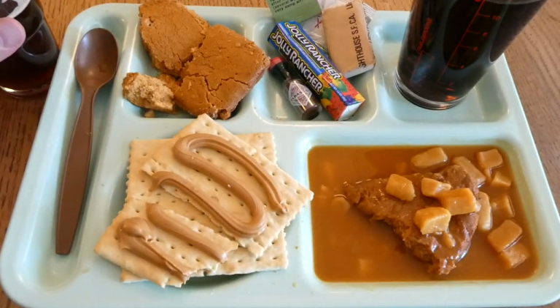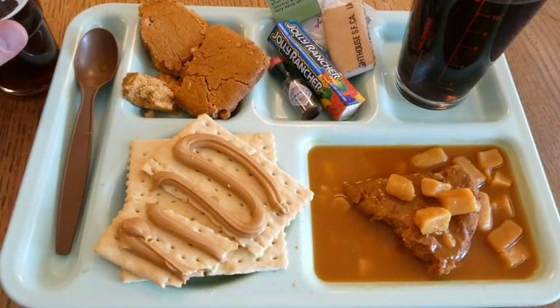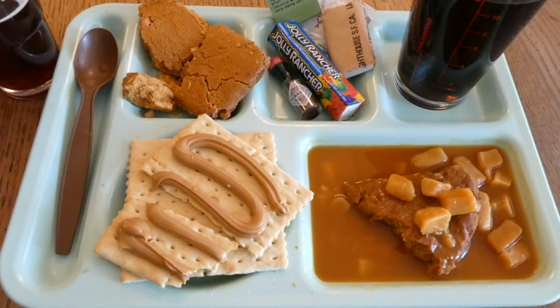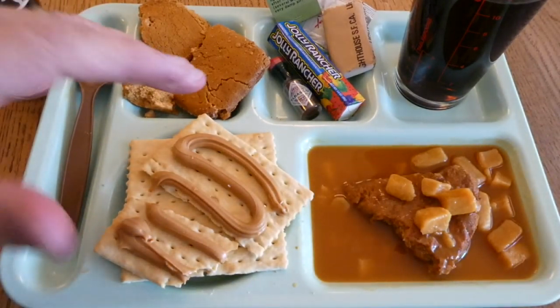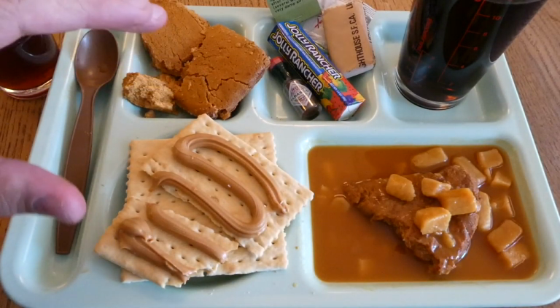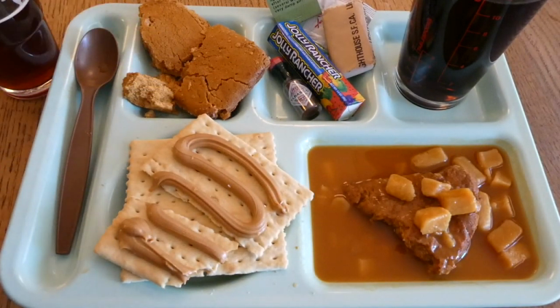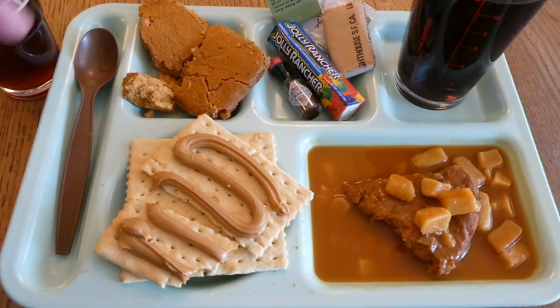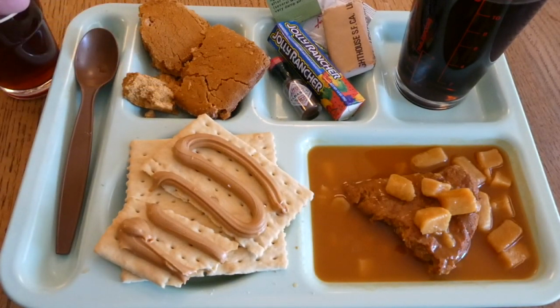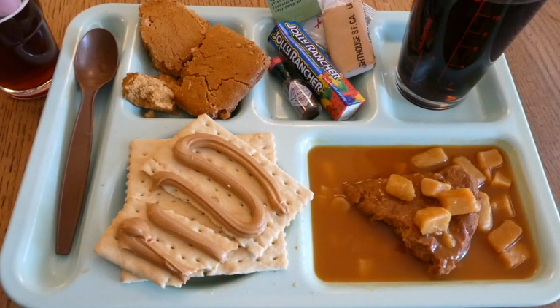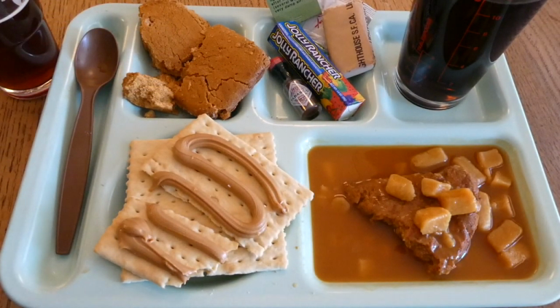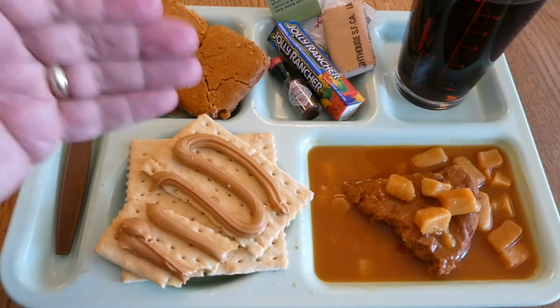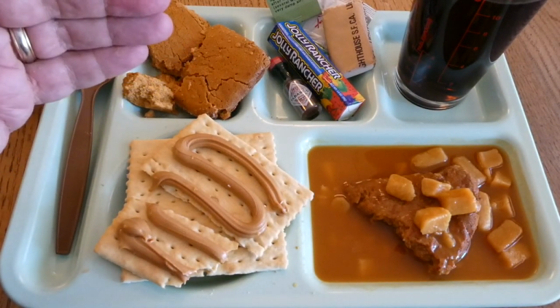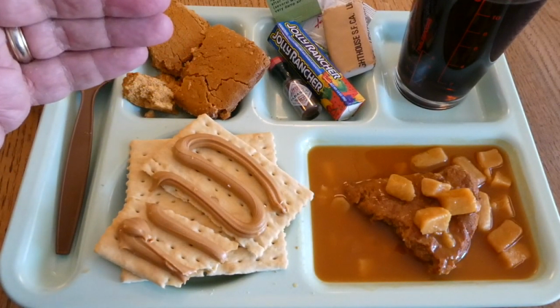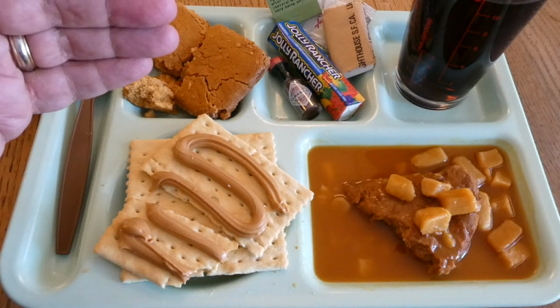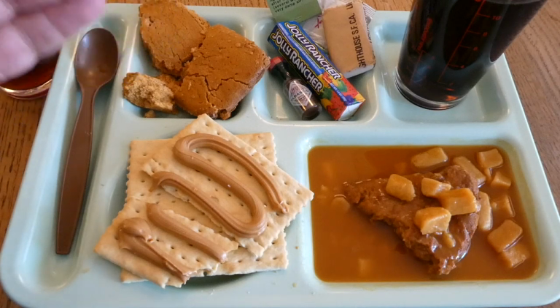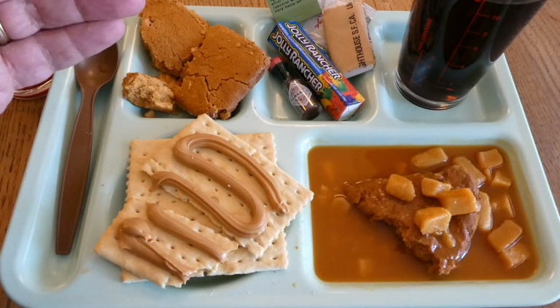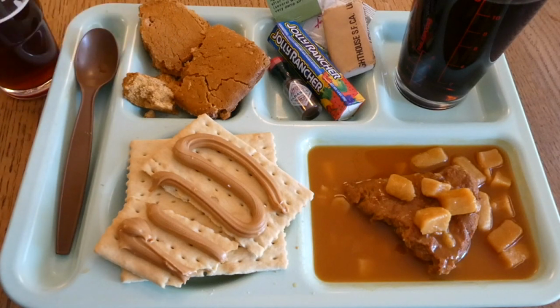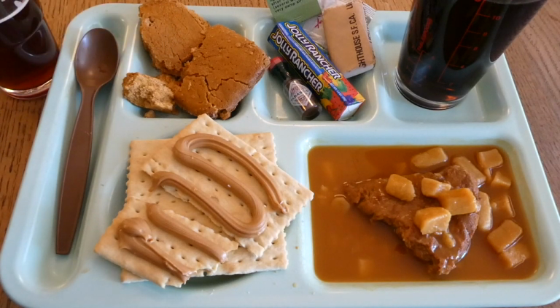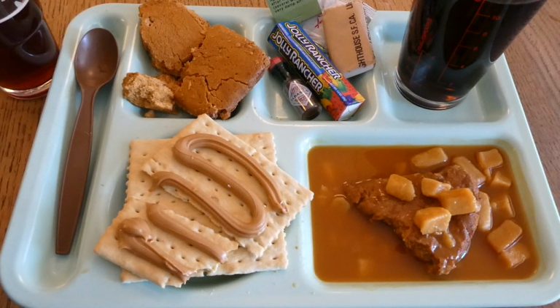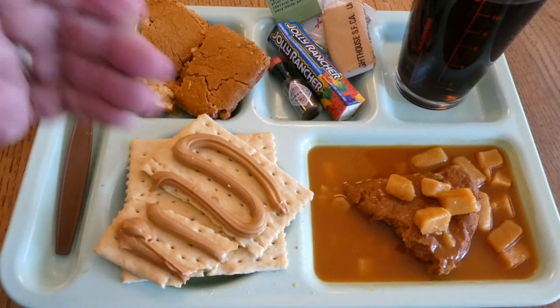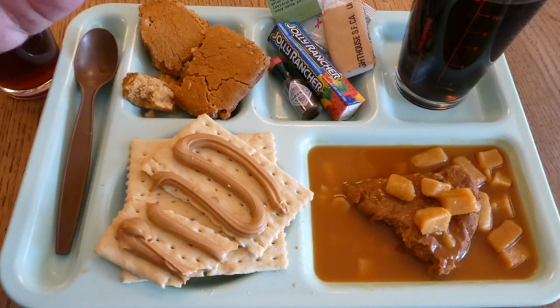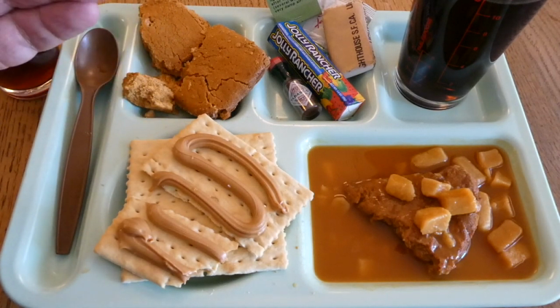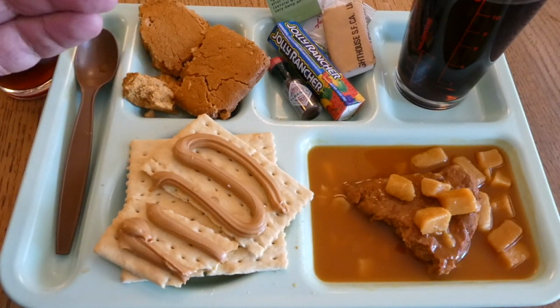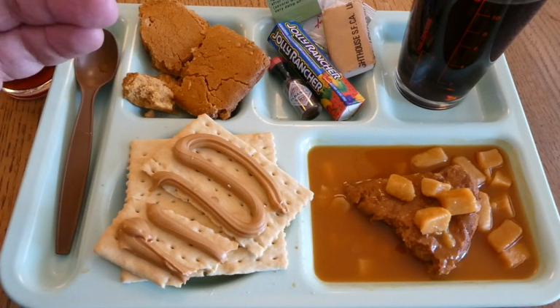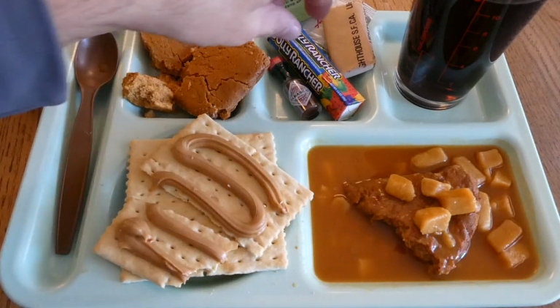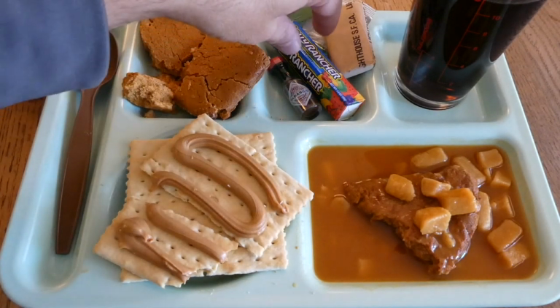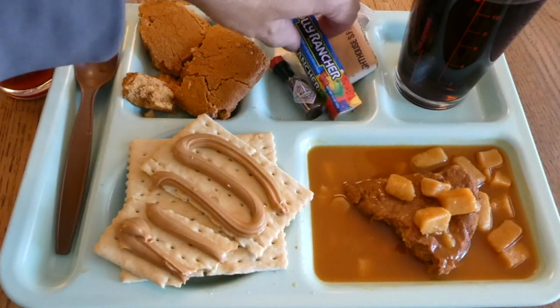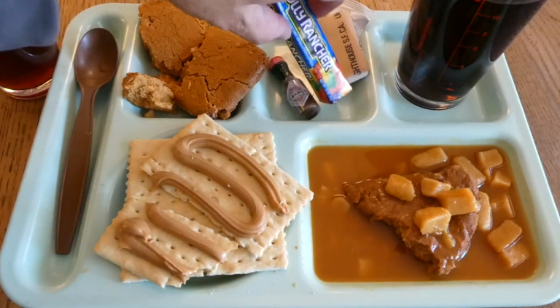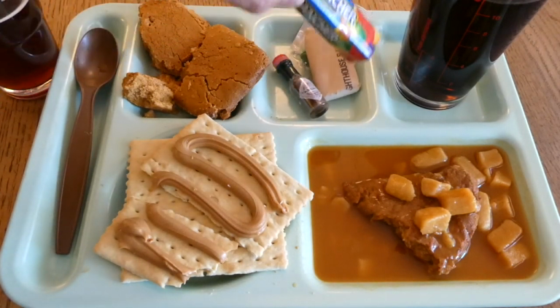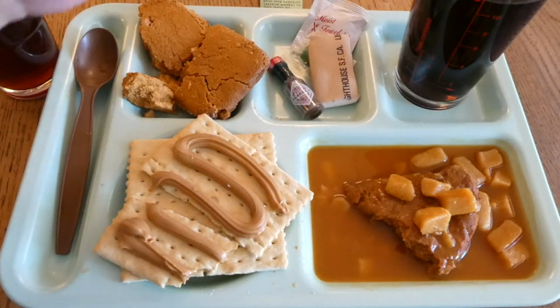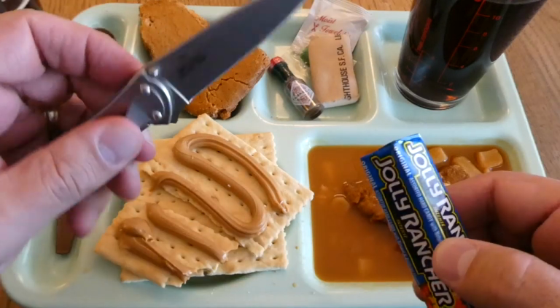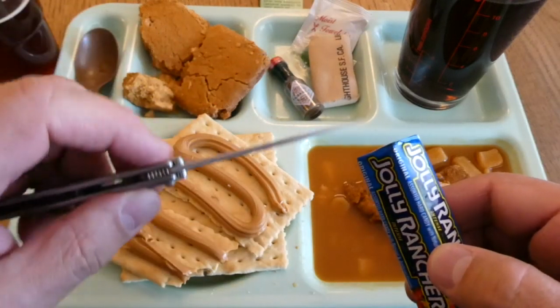It looks like everything in here has survived pretty well, considering I believe it was stored under high heat conditions and it's obviously 22 years old. But I'm impressed.